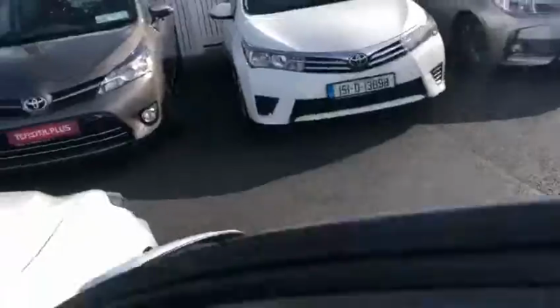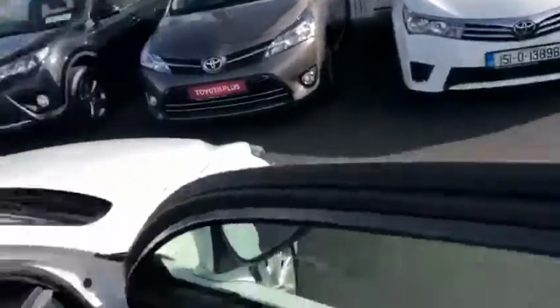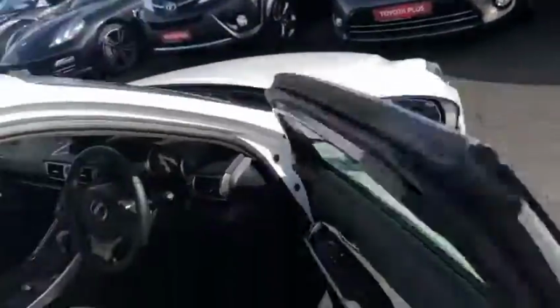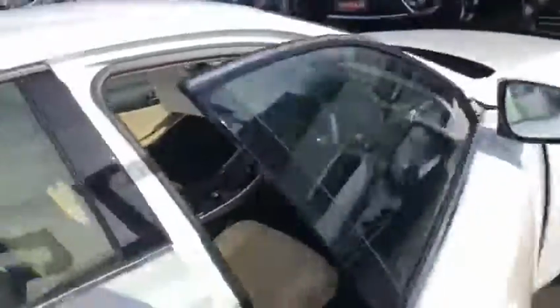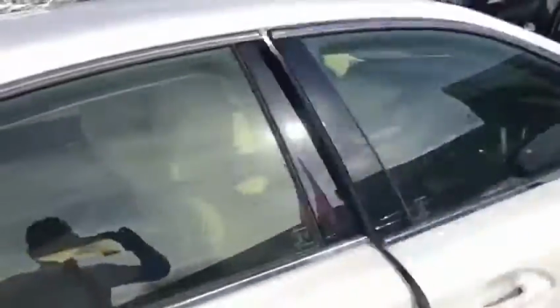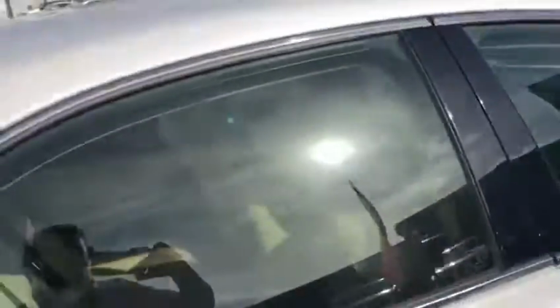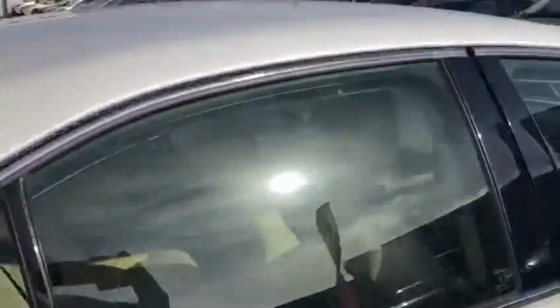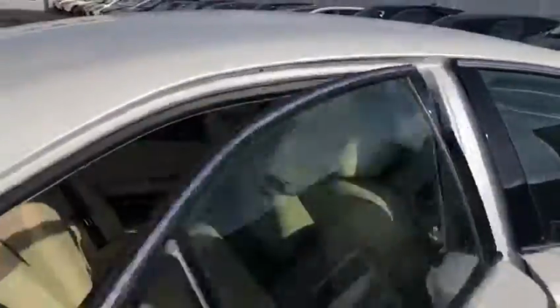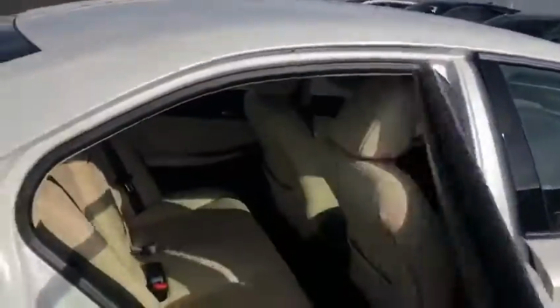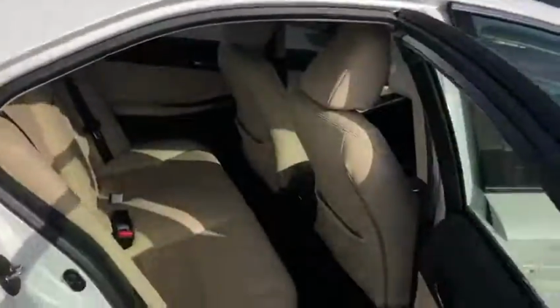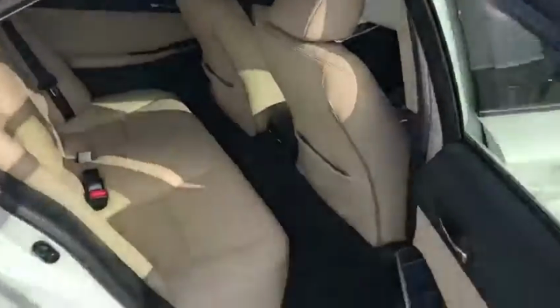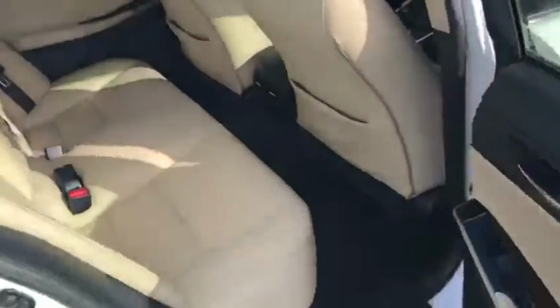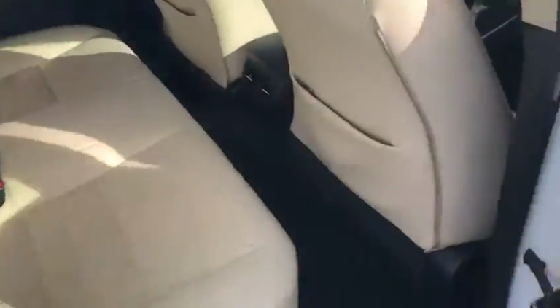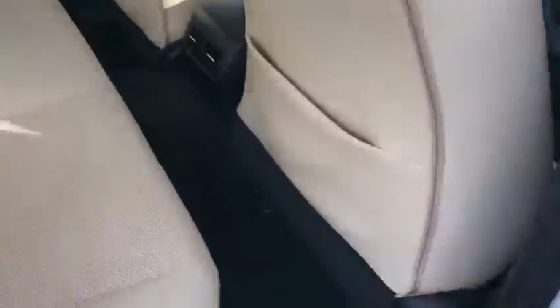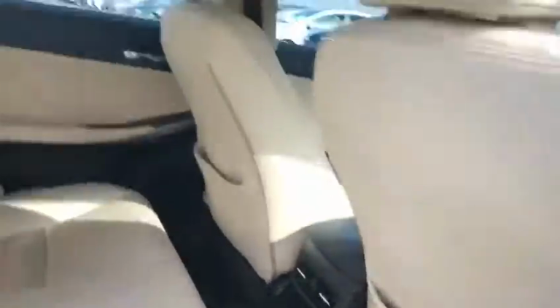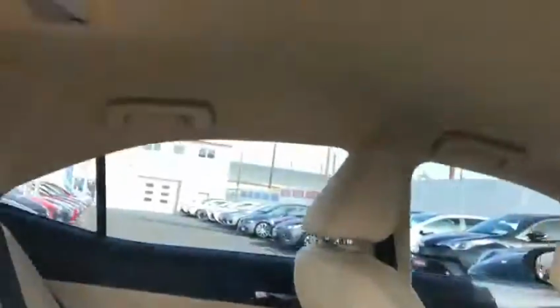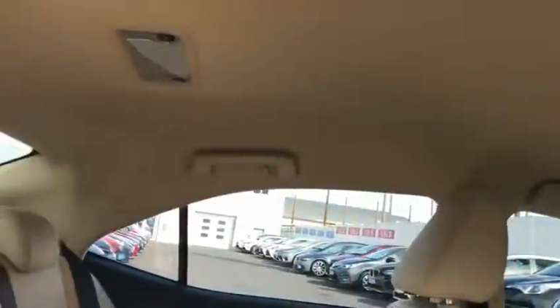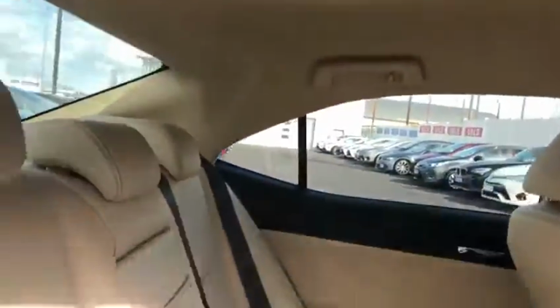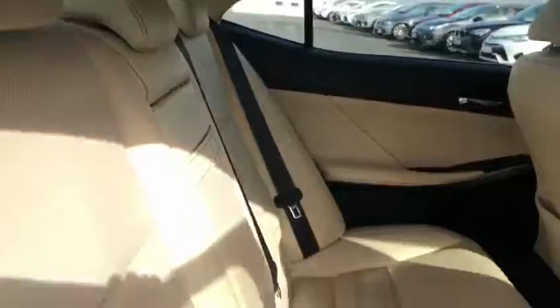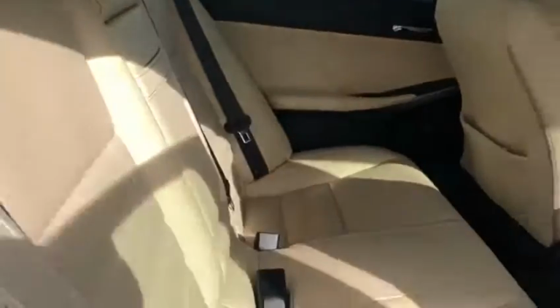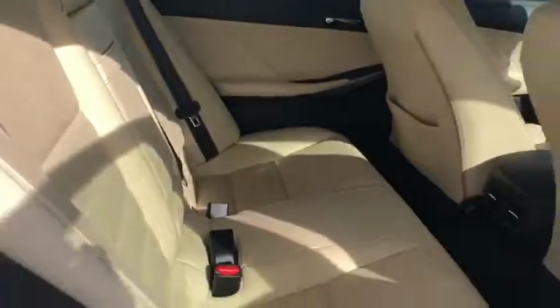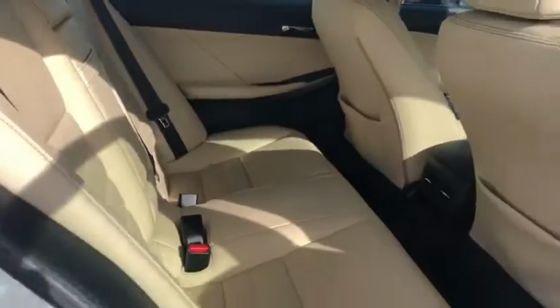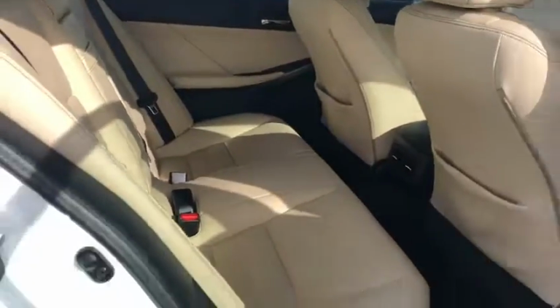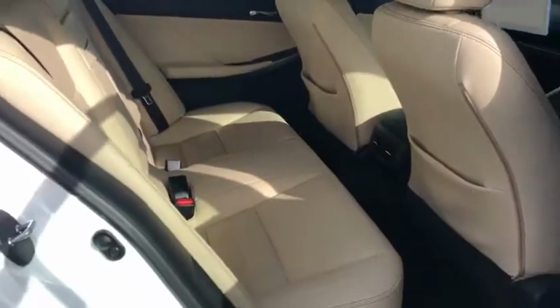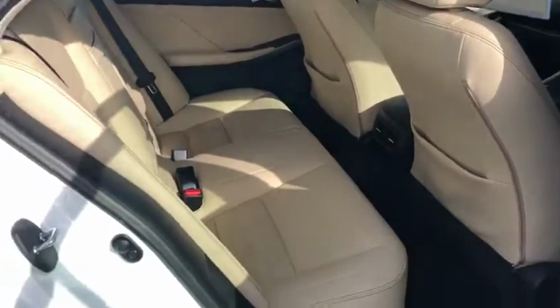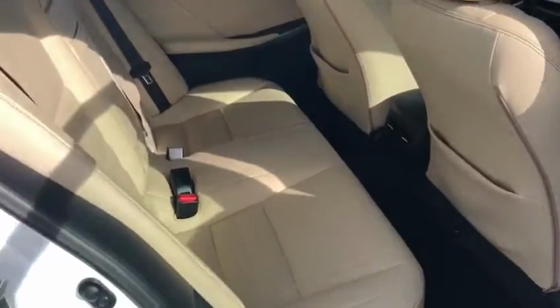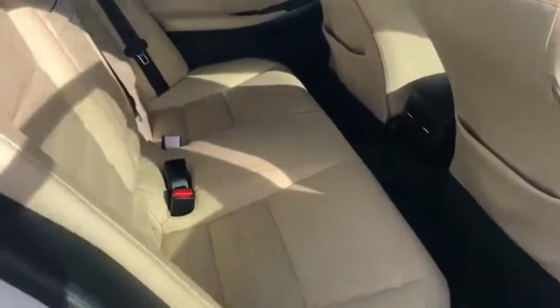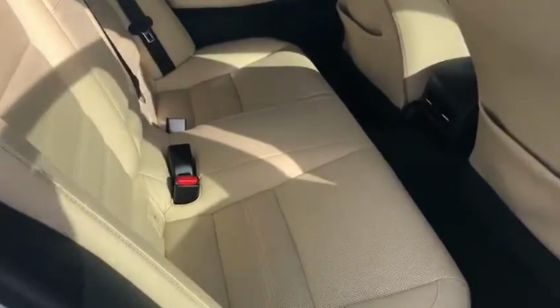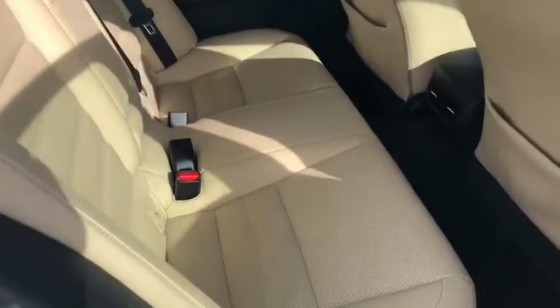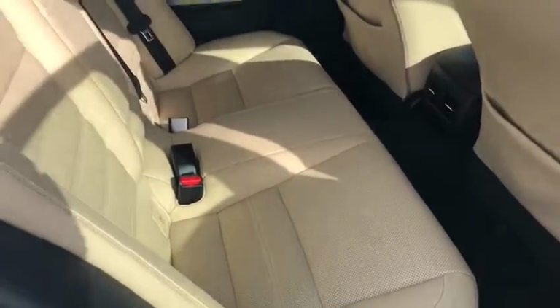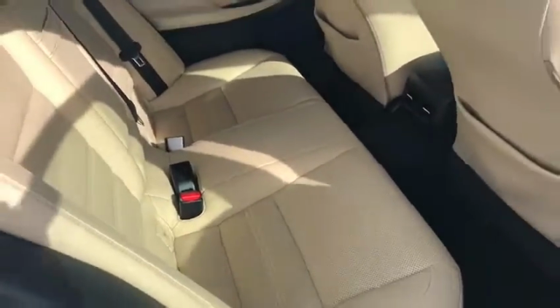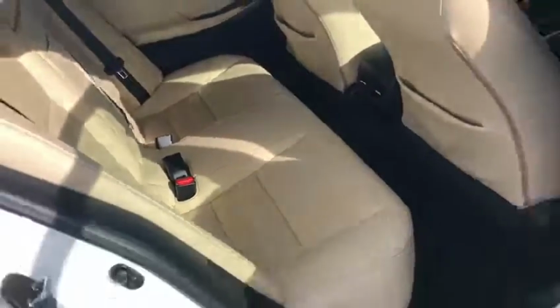Going towards the rear, in the back you can see ample leg room and head room, with the beige perforated leather seats continuing throughout.